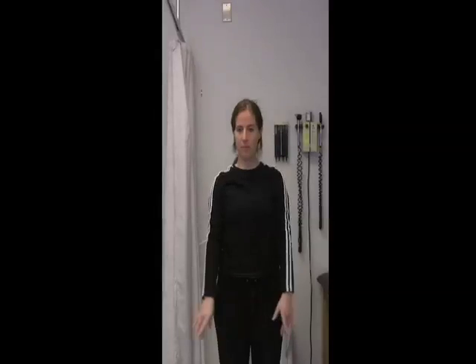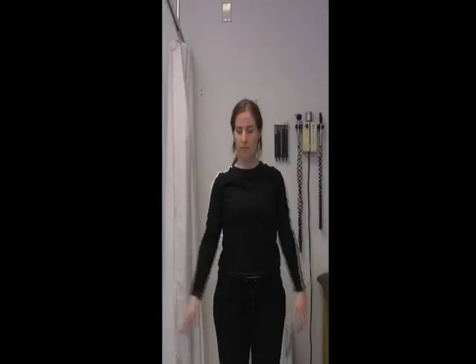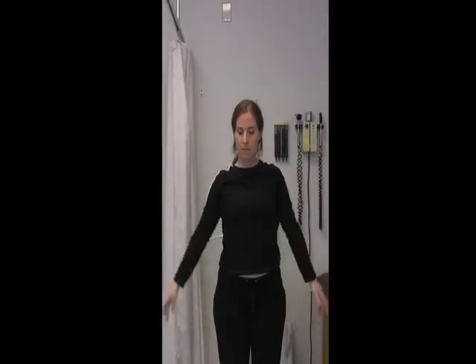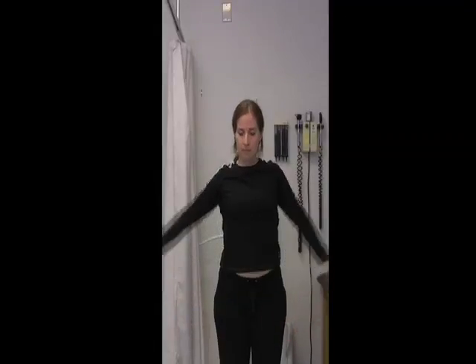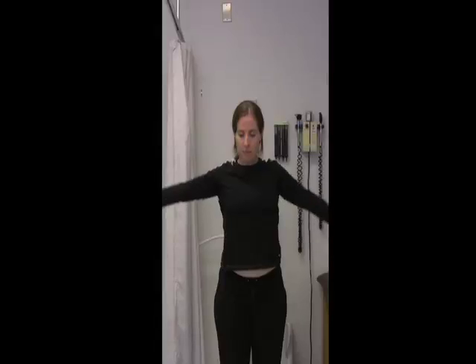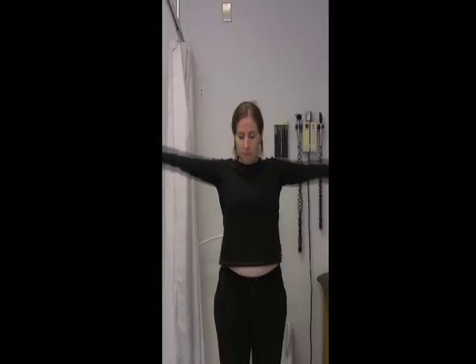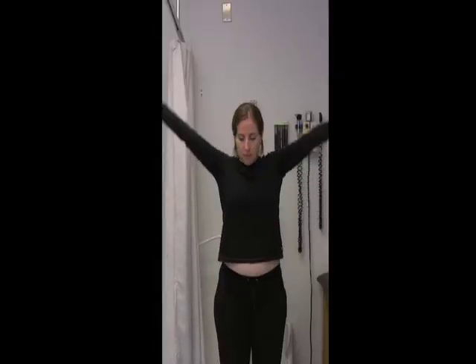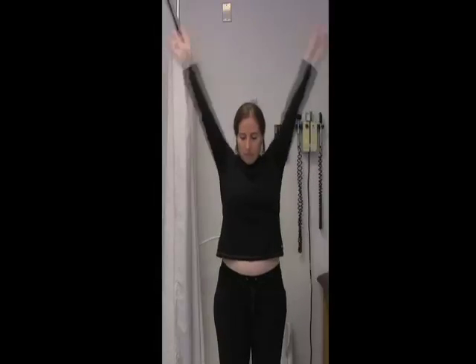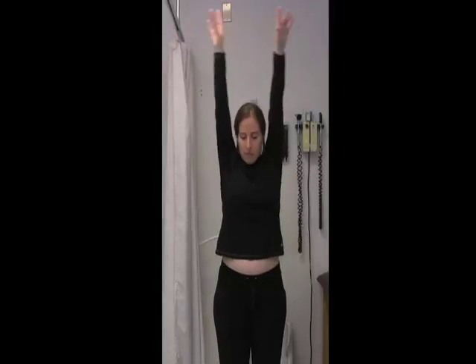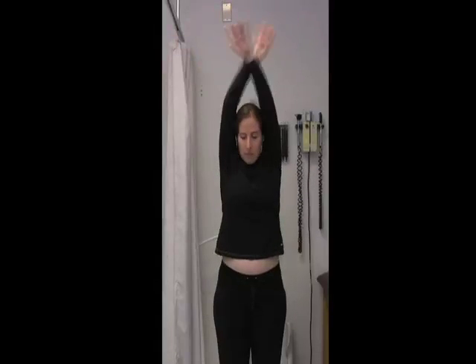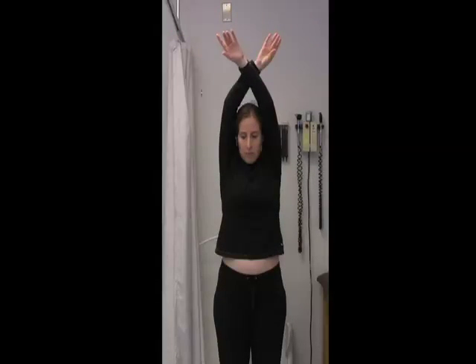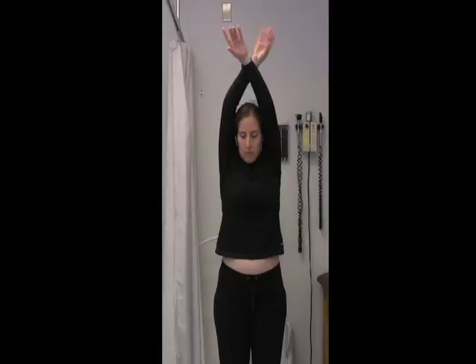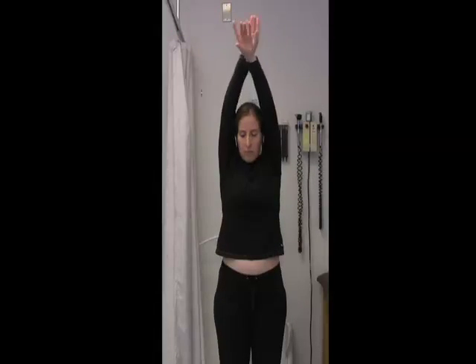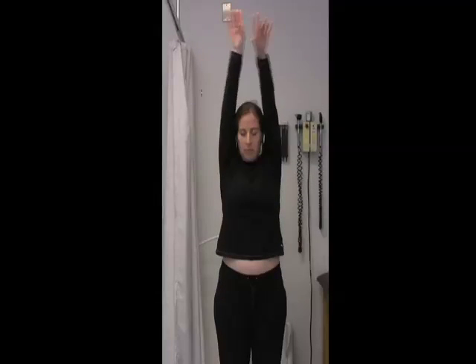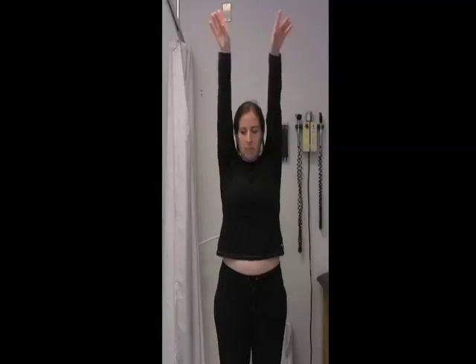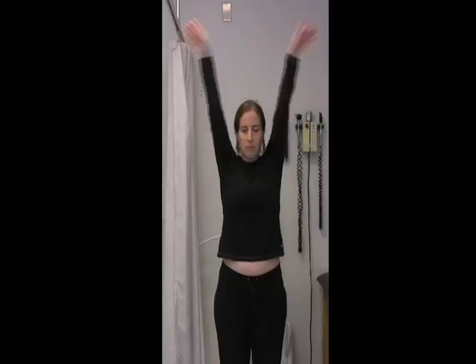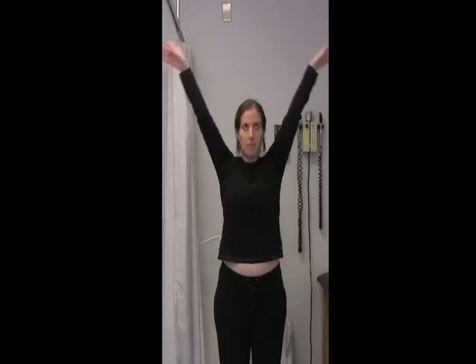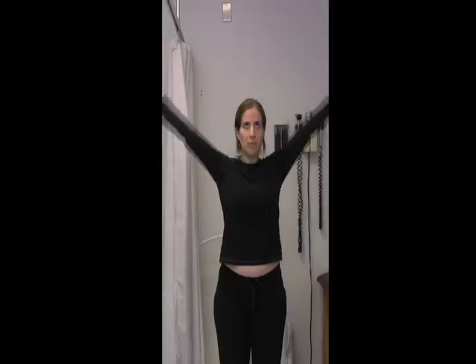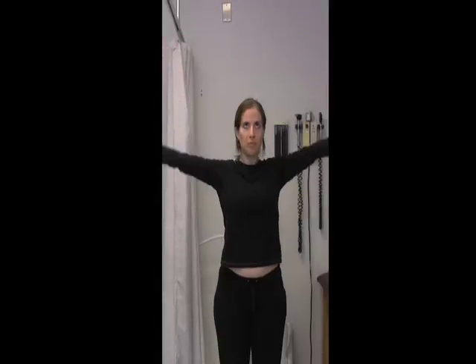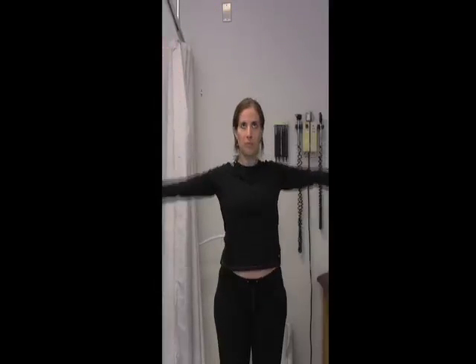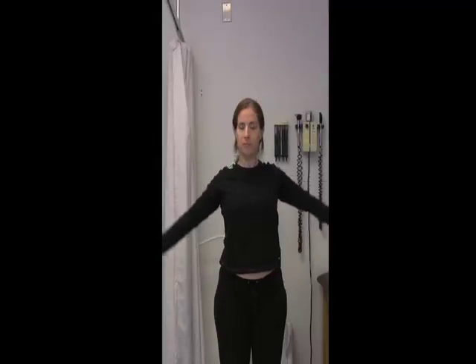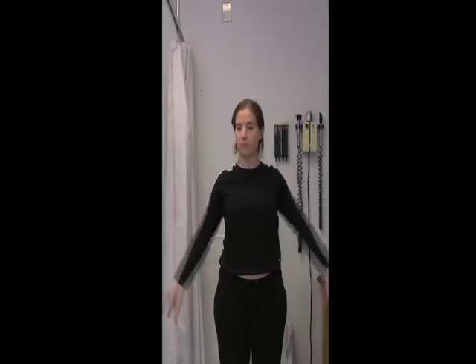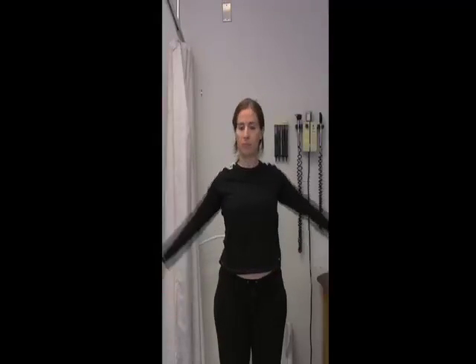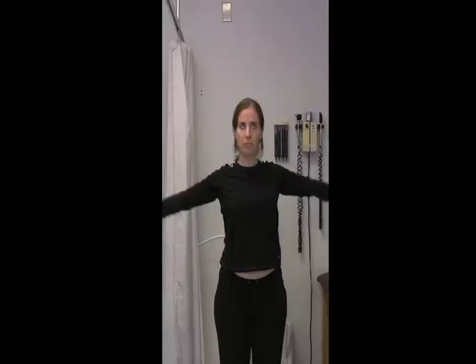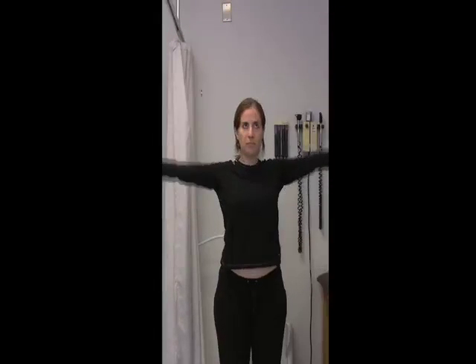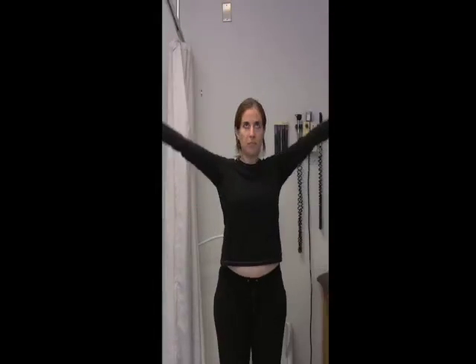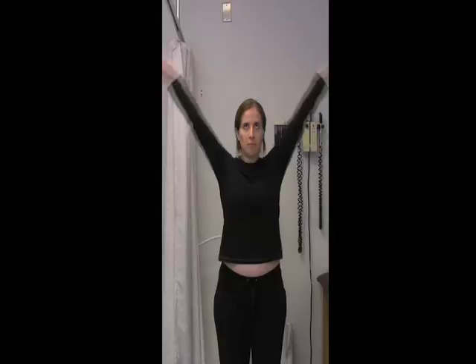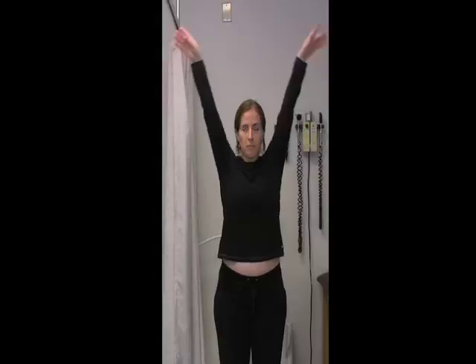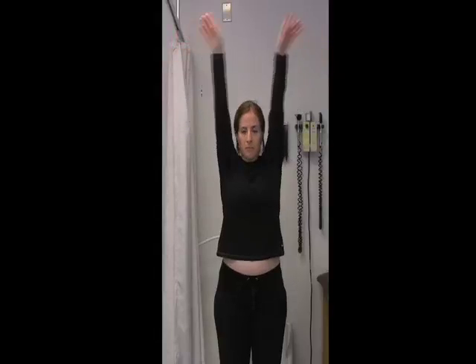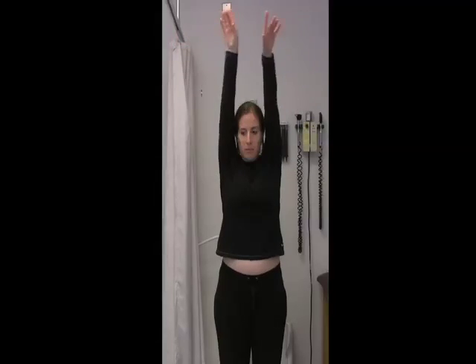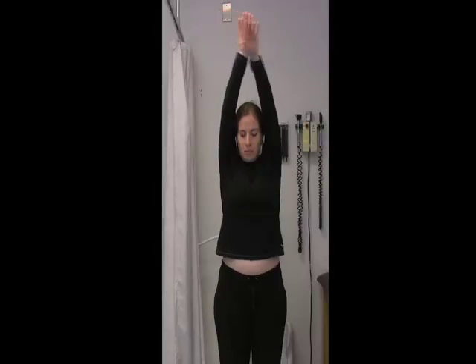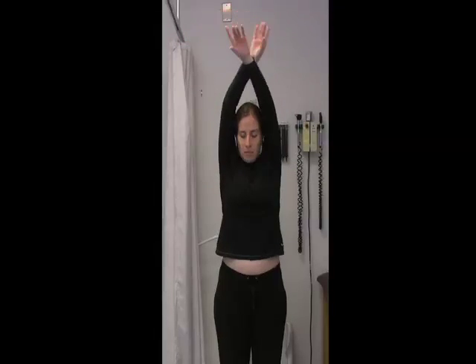Up to the sides, and down to the side. Again, with nice smooth motion coming from the shoulders.